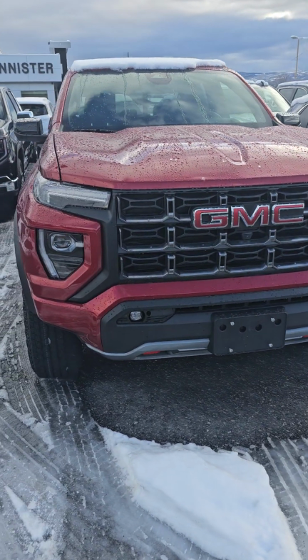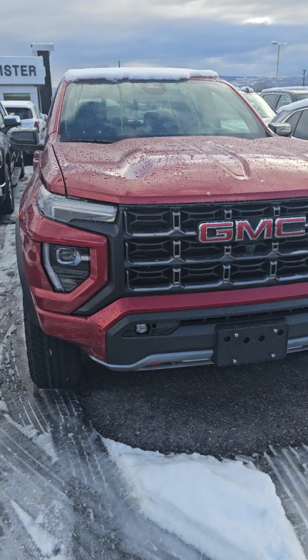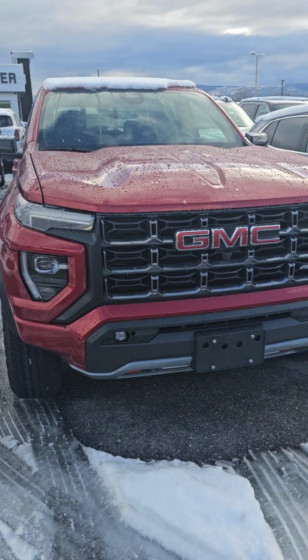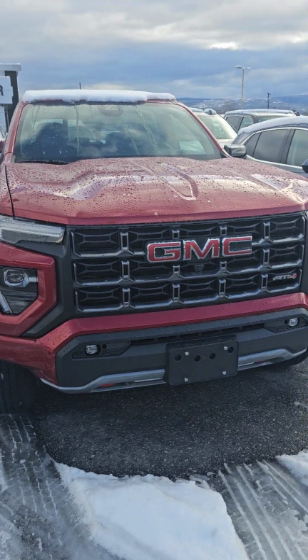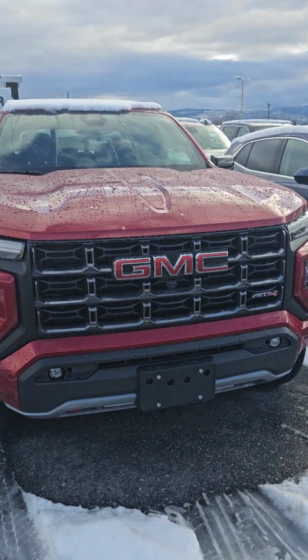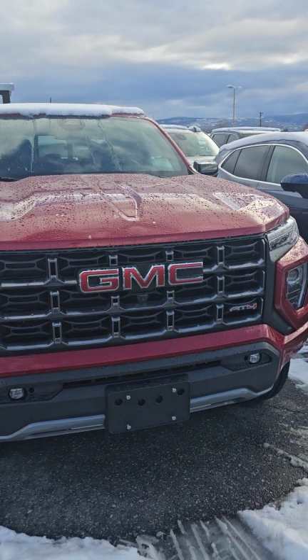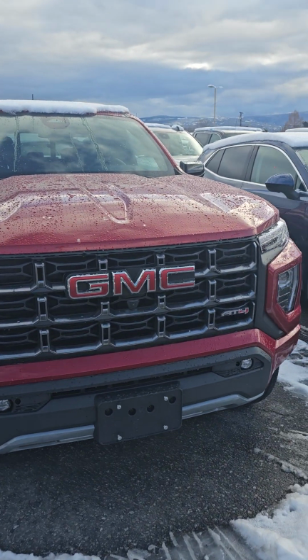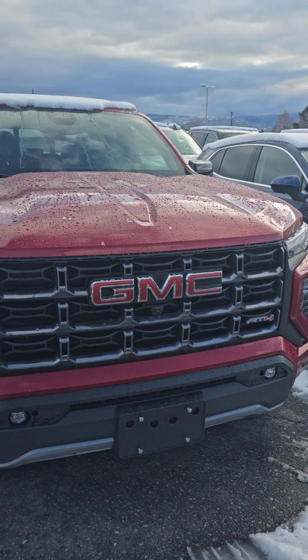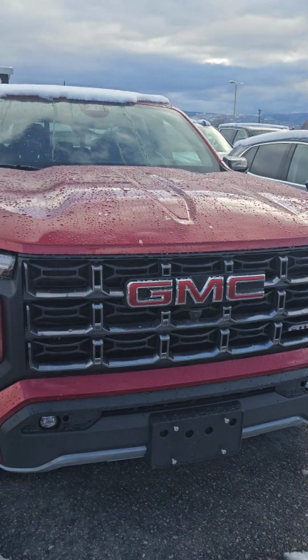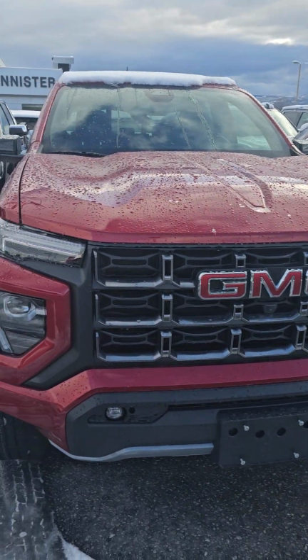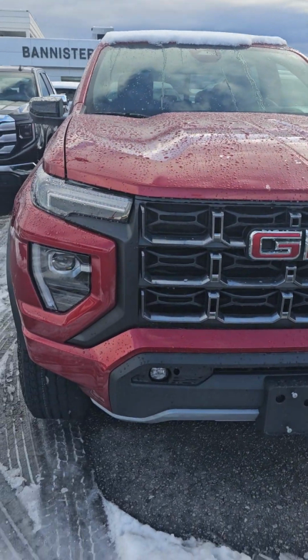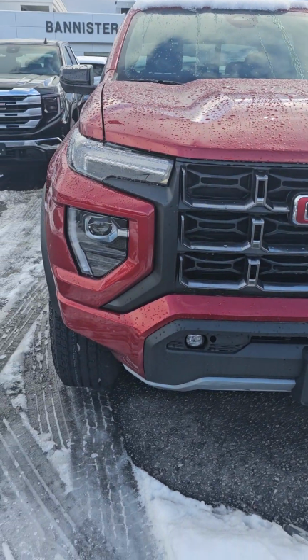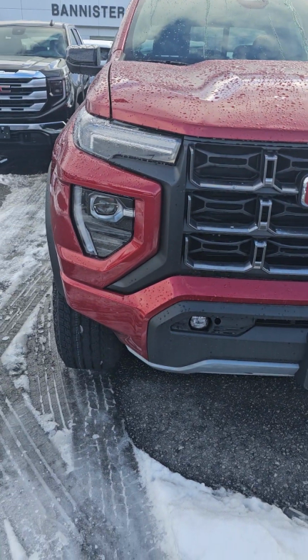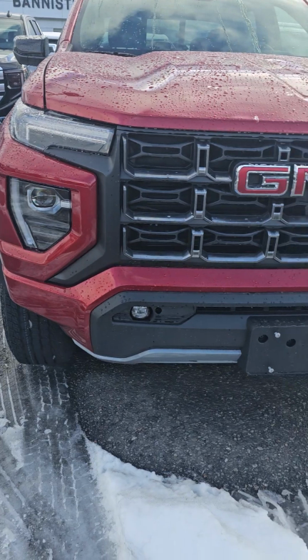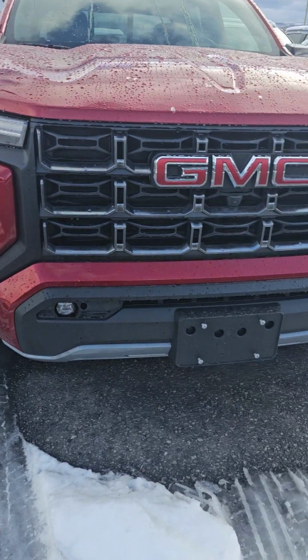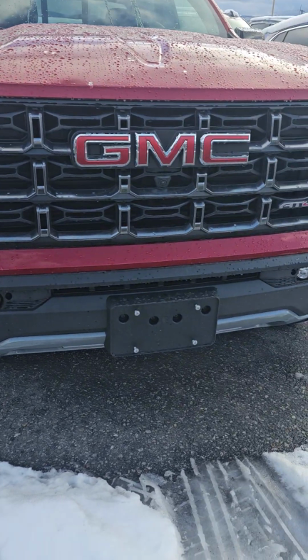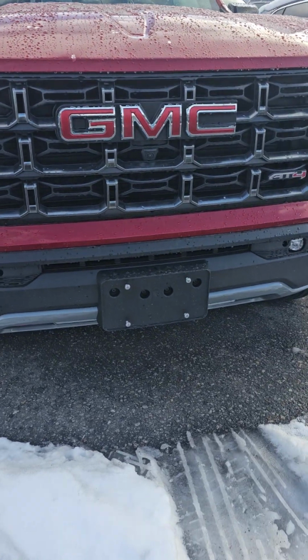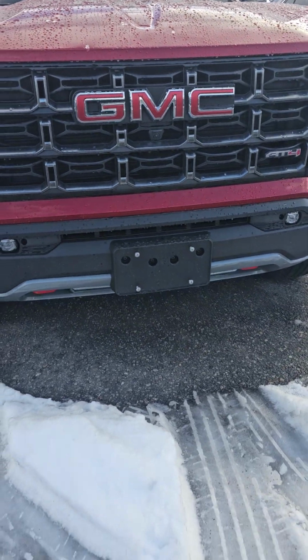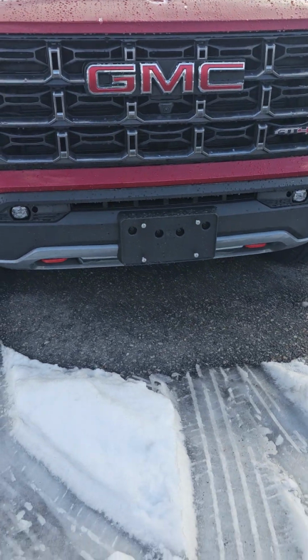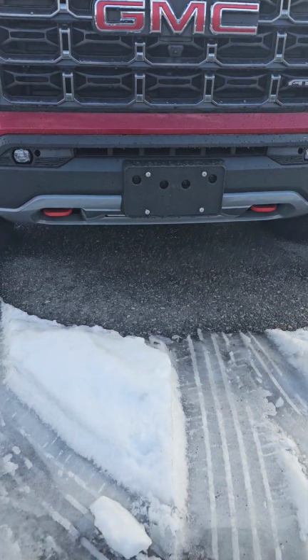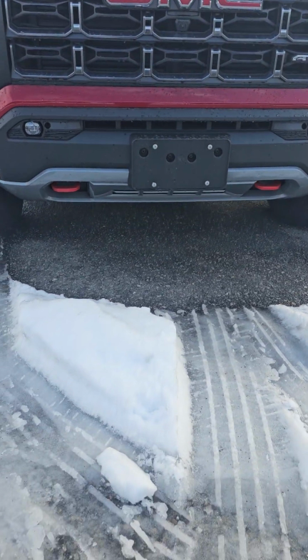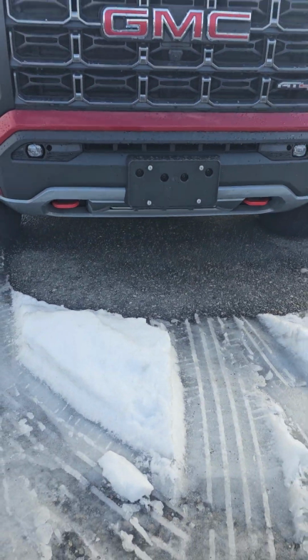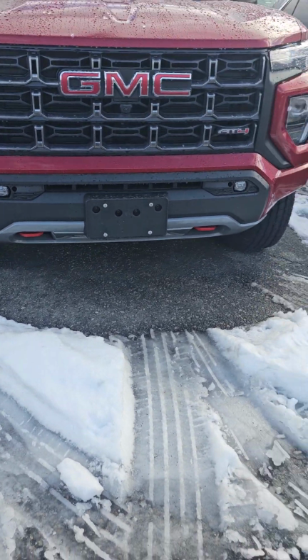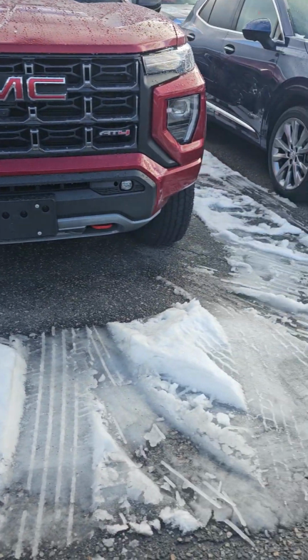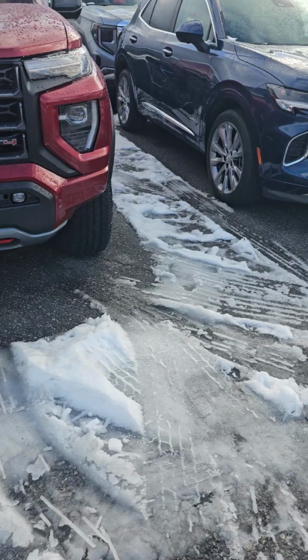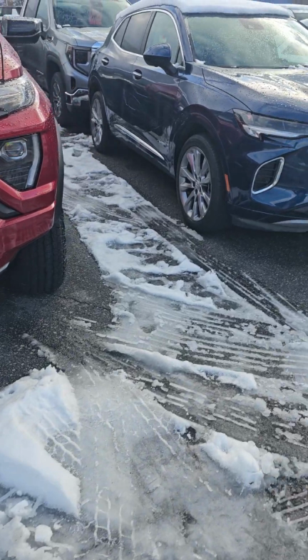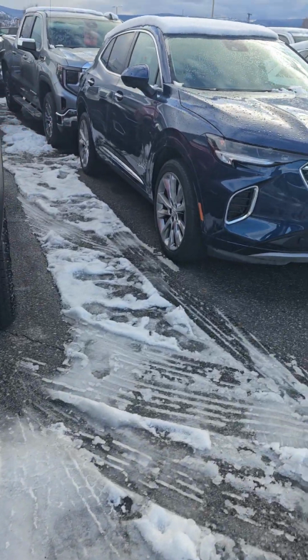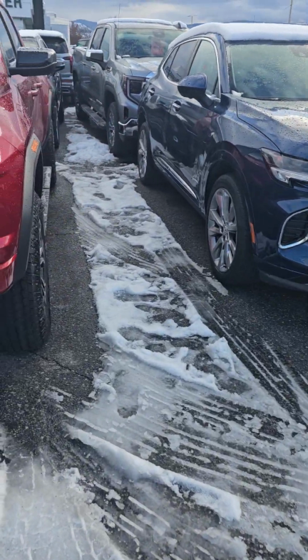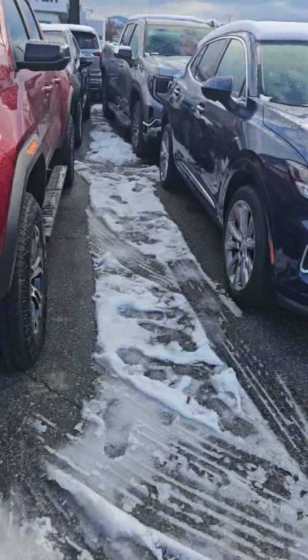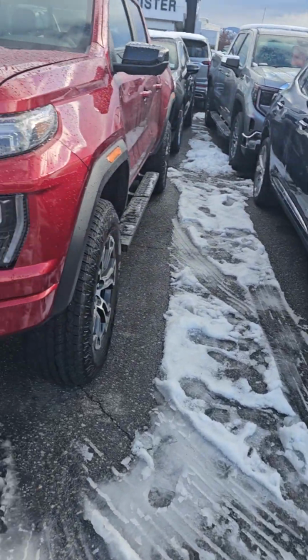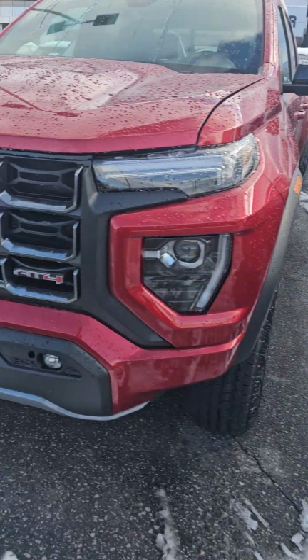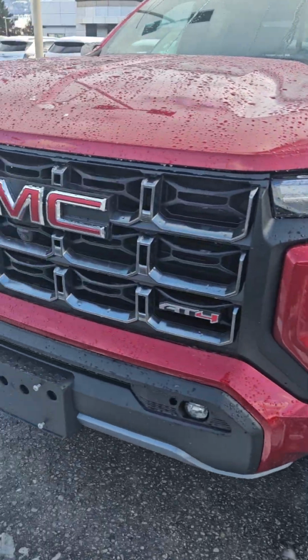This is the newer body style with the LED strip lights, daytime running headlights, projector lamps, fog lights on the base, and red tow hooks right over there. Let's go around the truck.